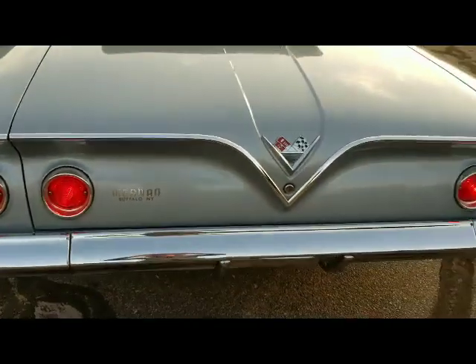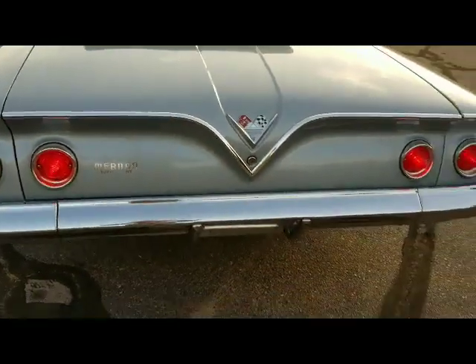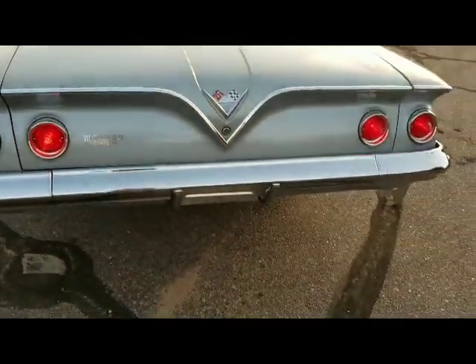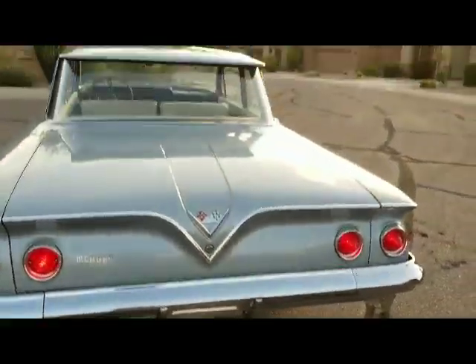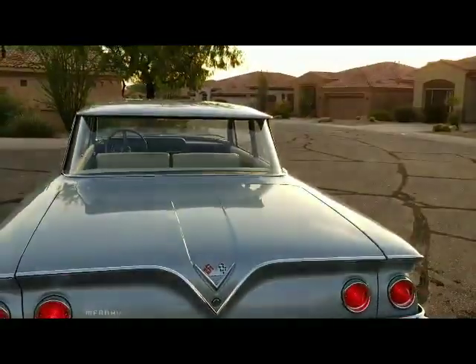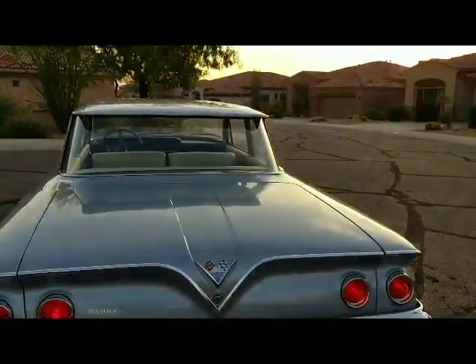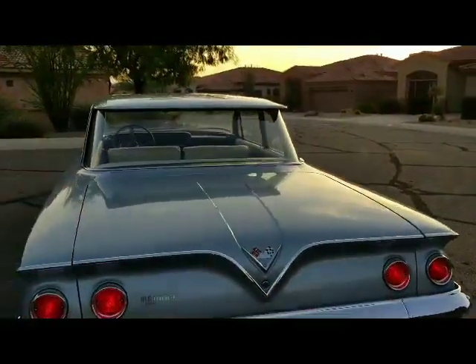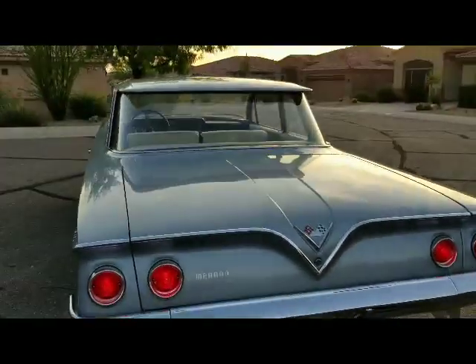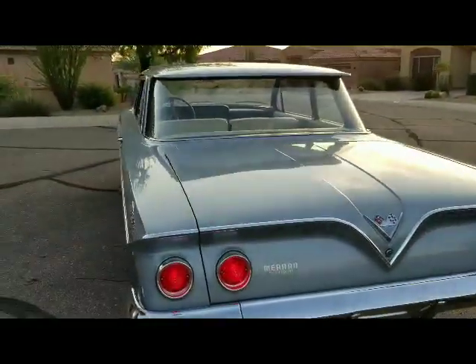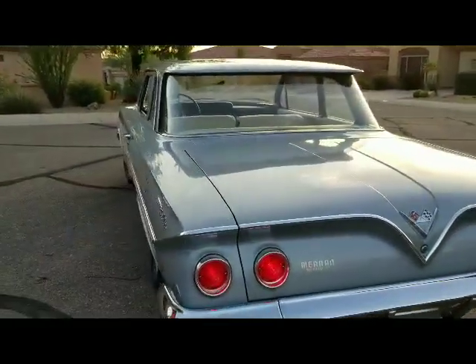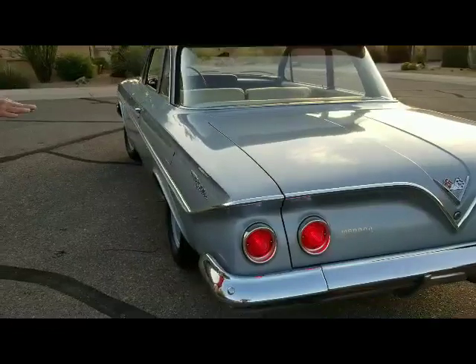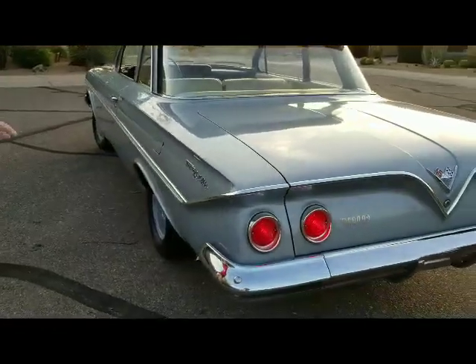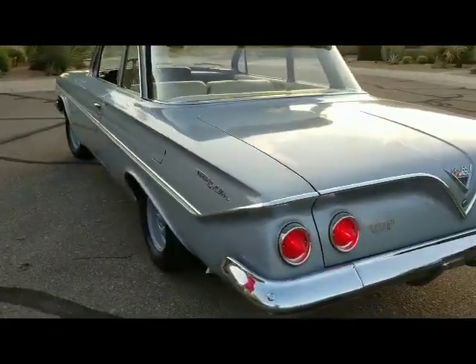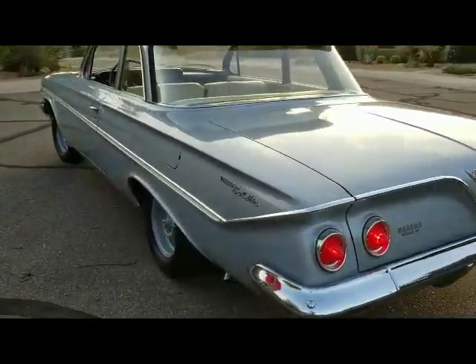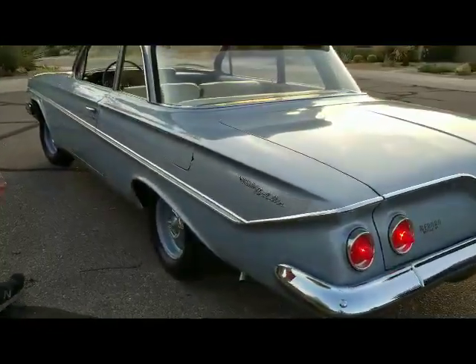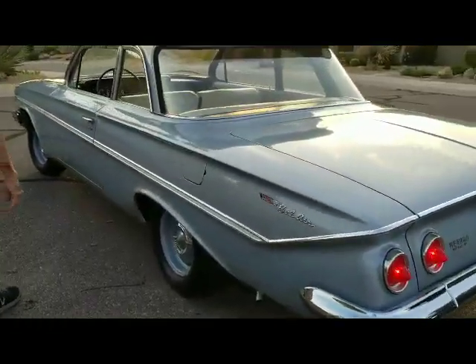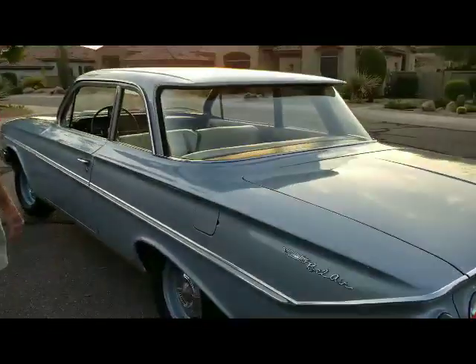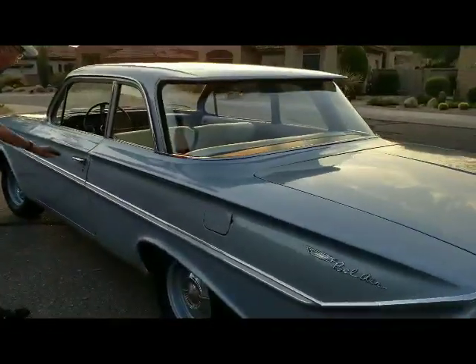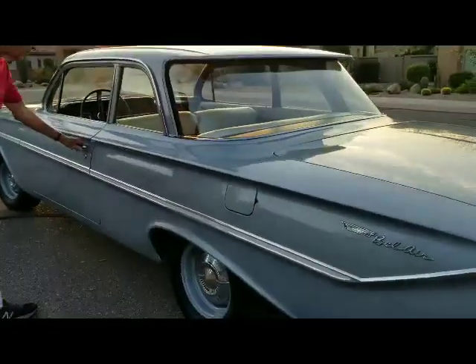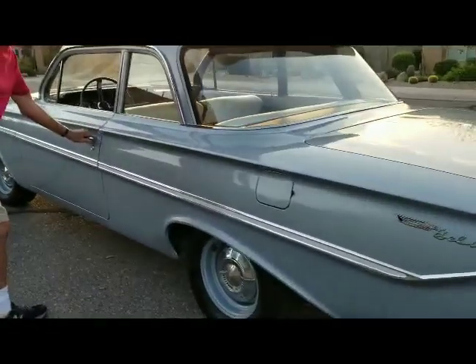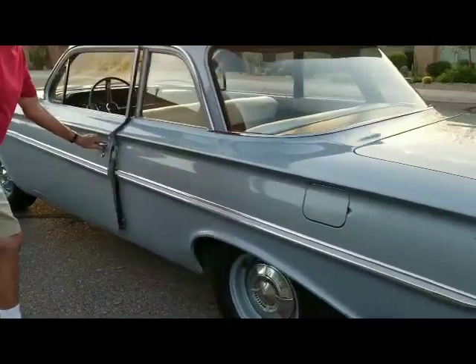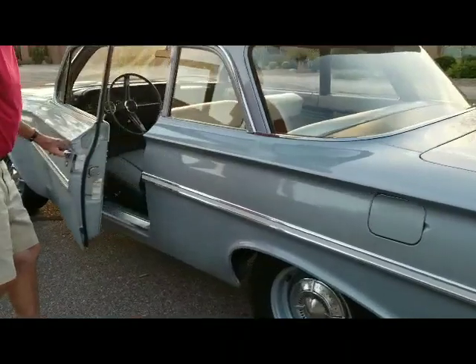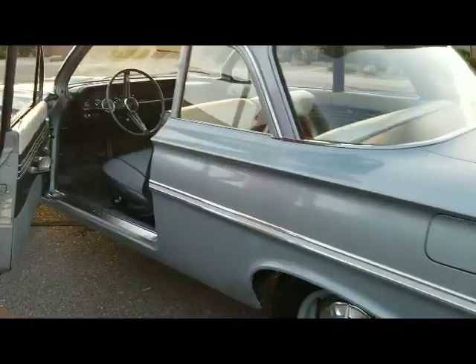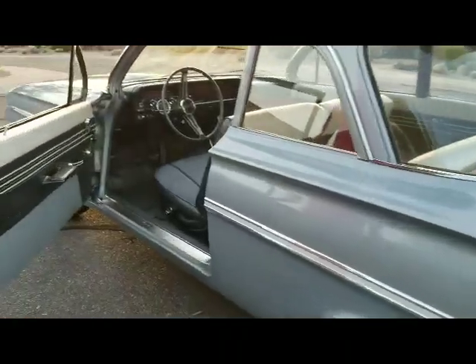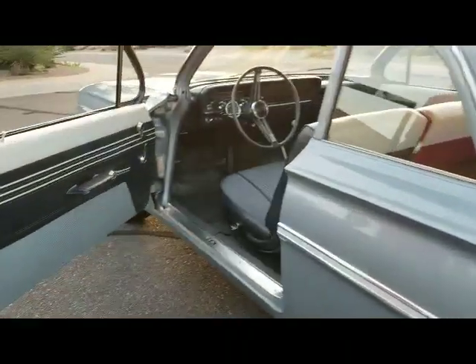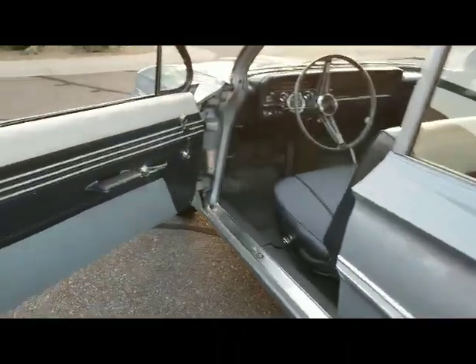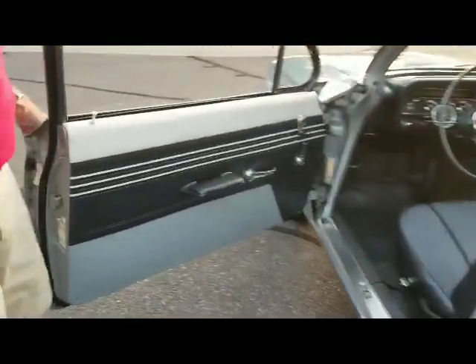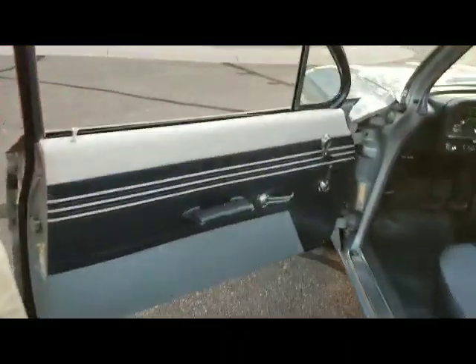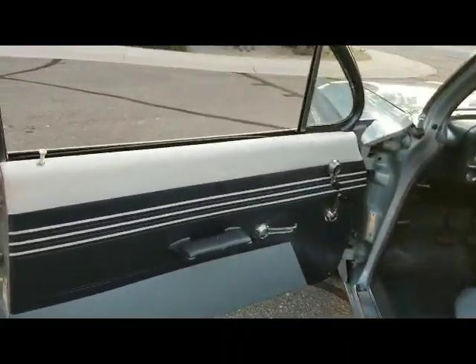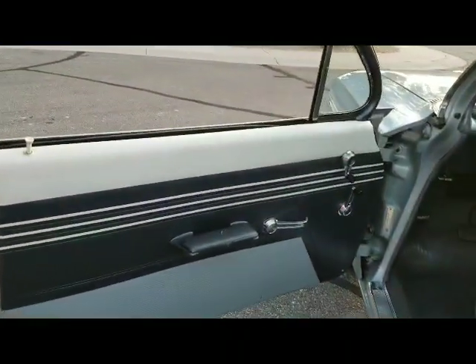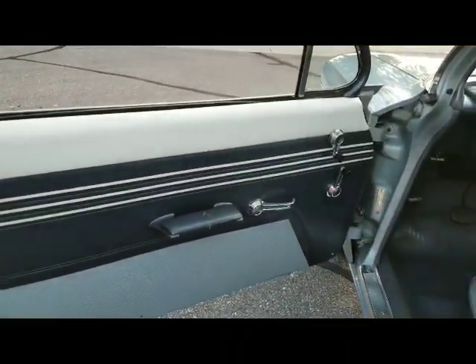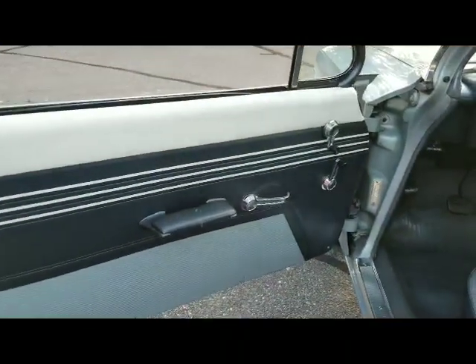All the glass is nice. Trim on the side is nice. The body panels are straight as an arrow, and they fit nice. I'll show you the interior — it's a factory interior, and it's really, really nice for an original interior.